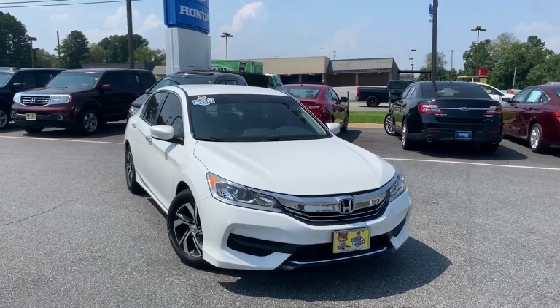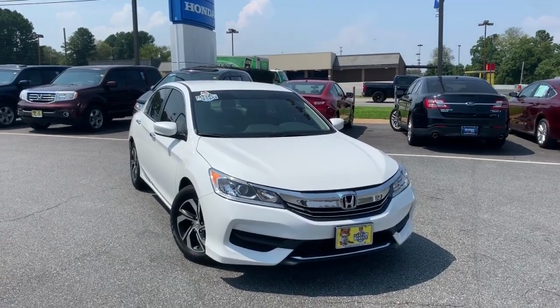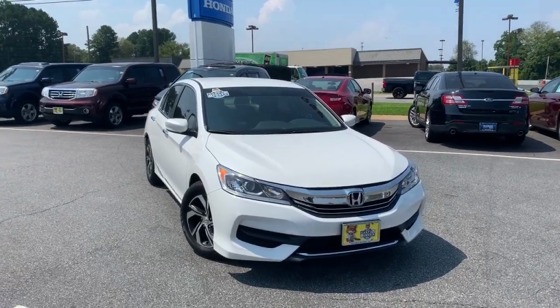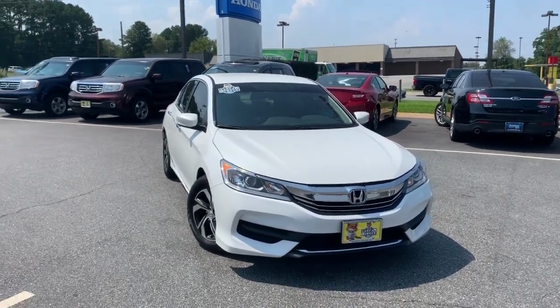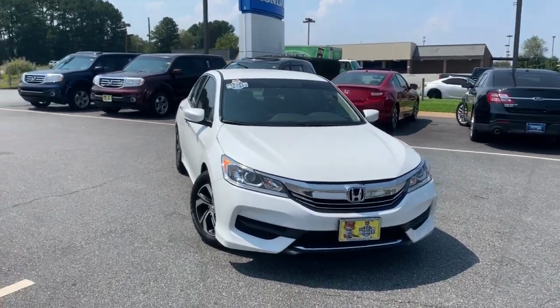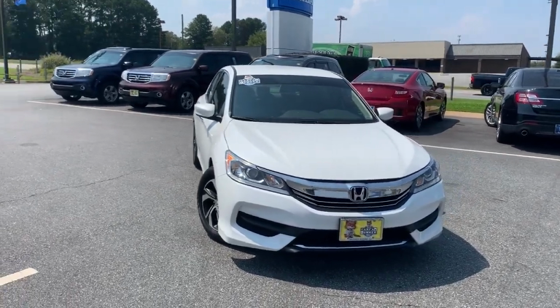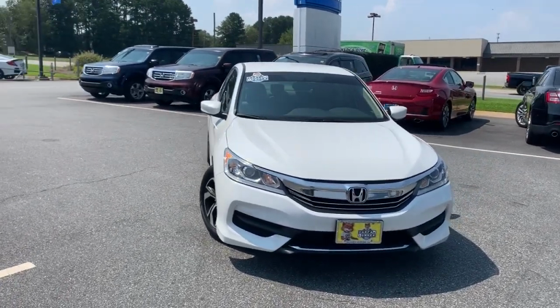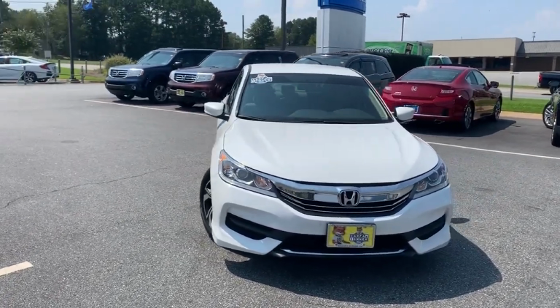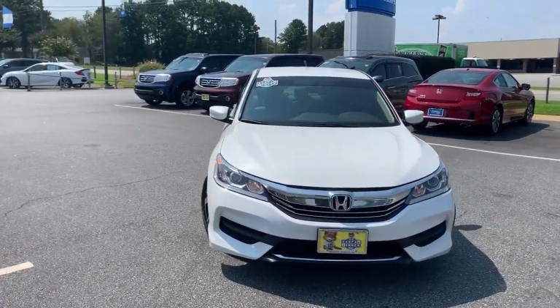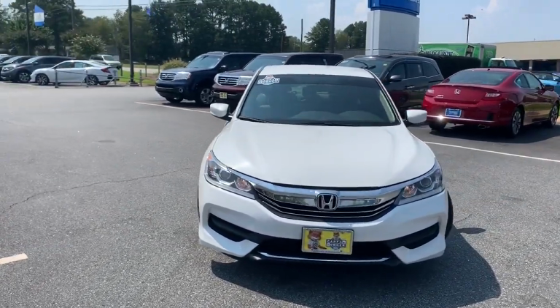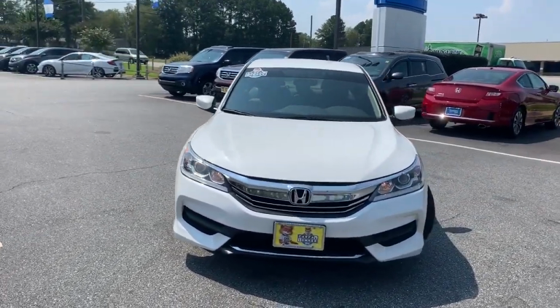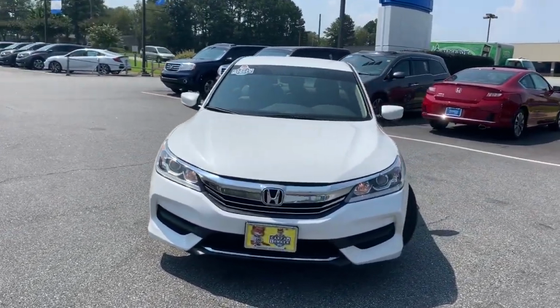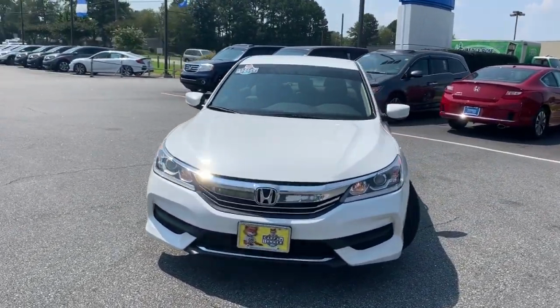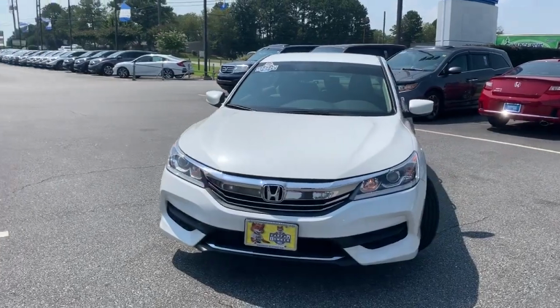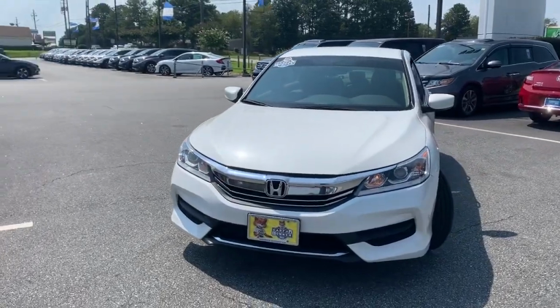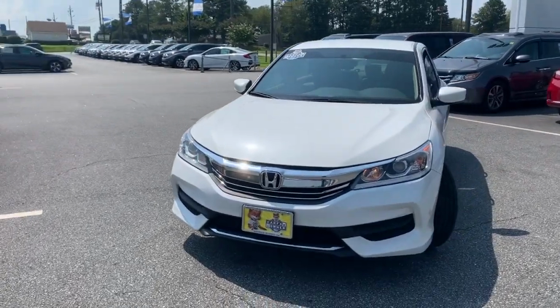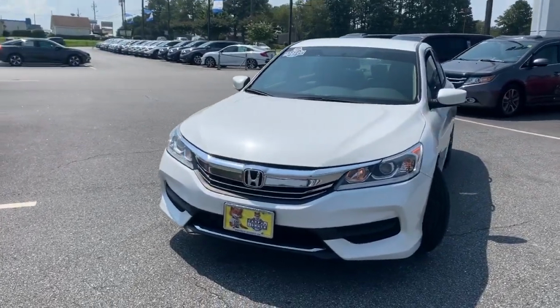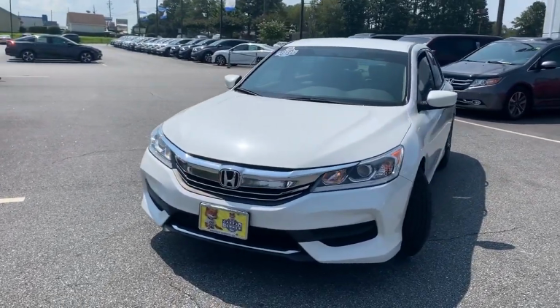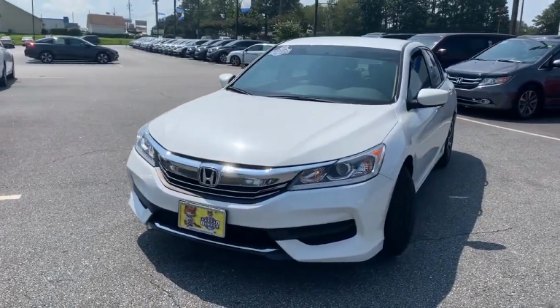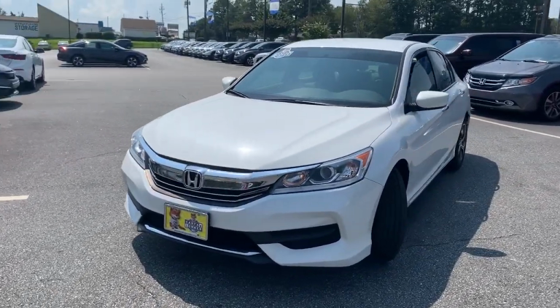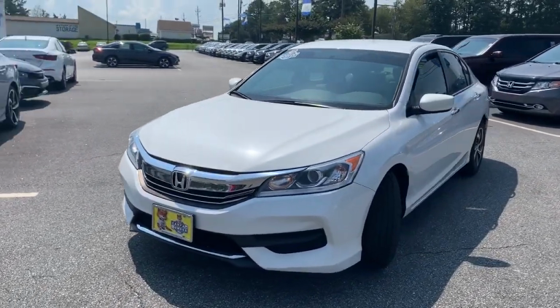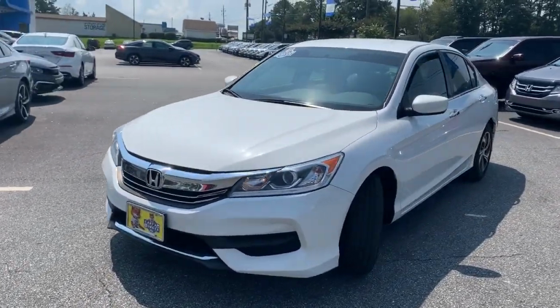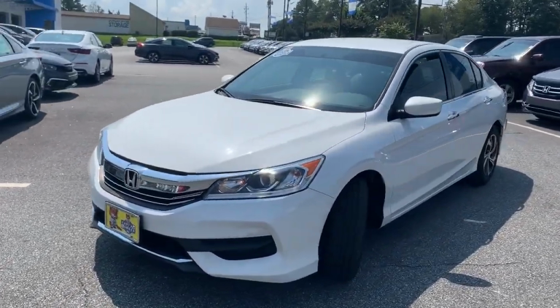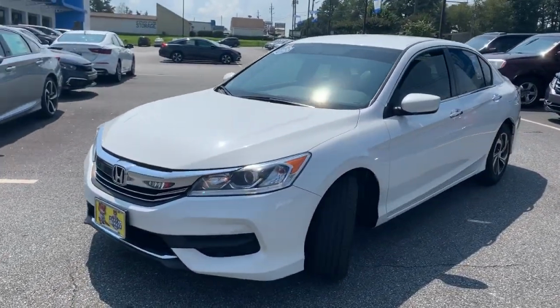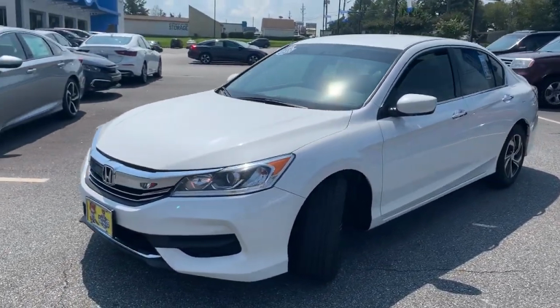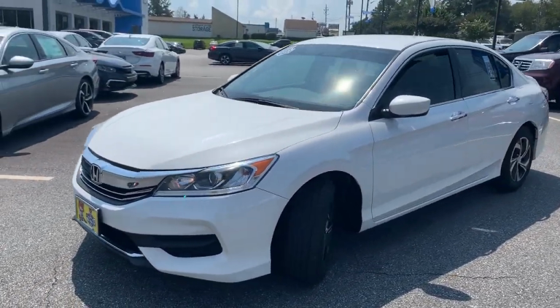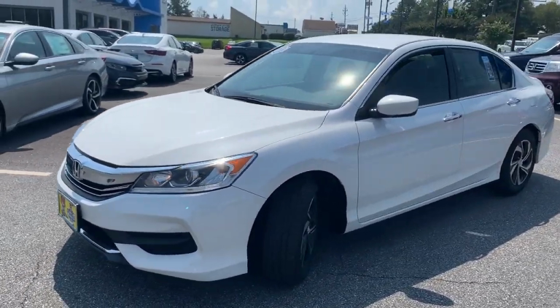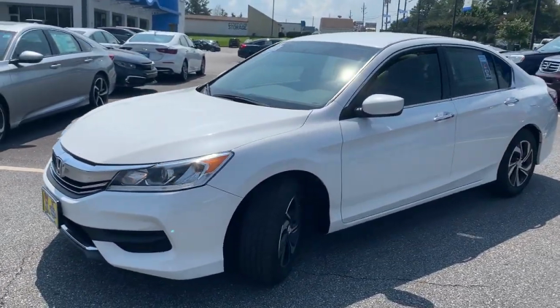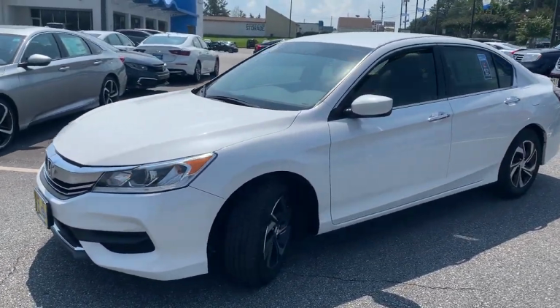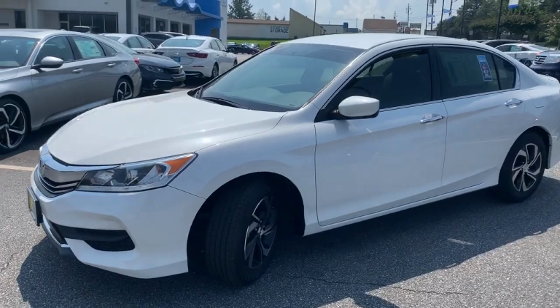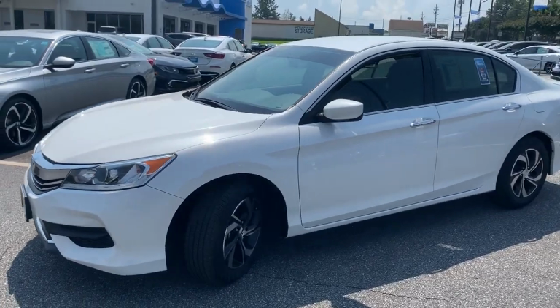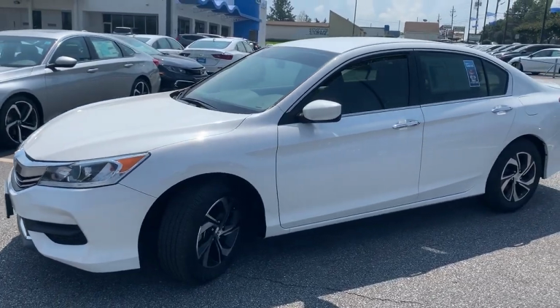Good afternoon, Karen. This is Mike Bertram, pre-owned manager here at Hughes Honda in Warner Robins, Georgia. Just wanted to give you a brief walk around our 2017 Honda Accord LX.